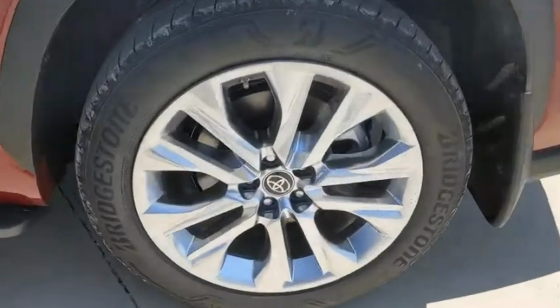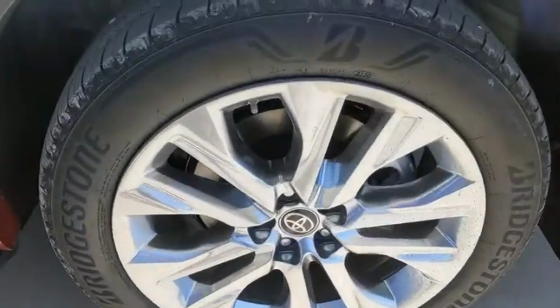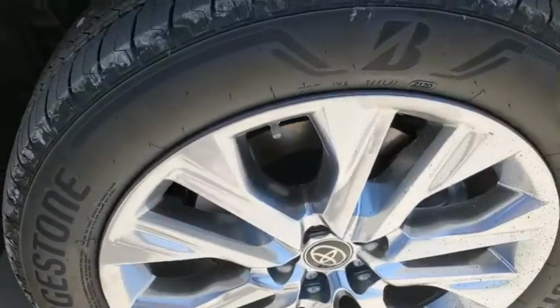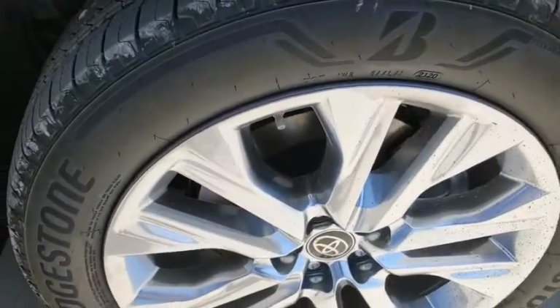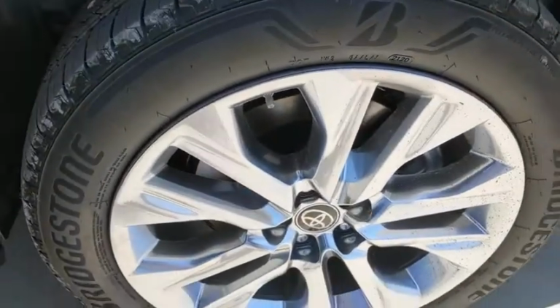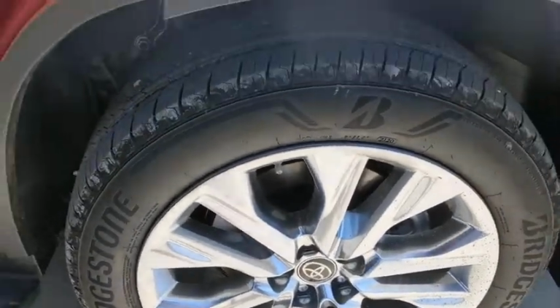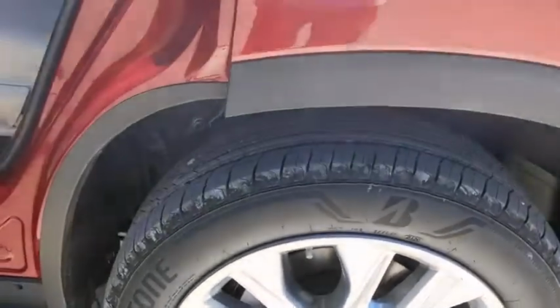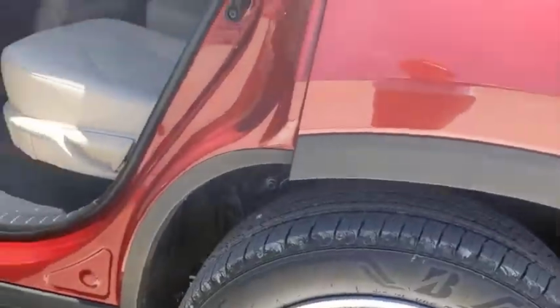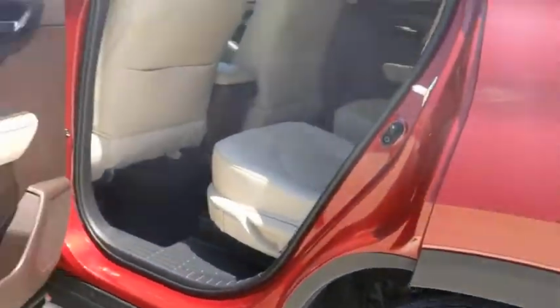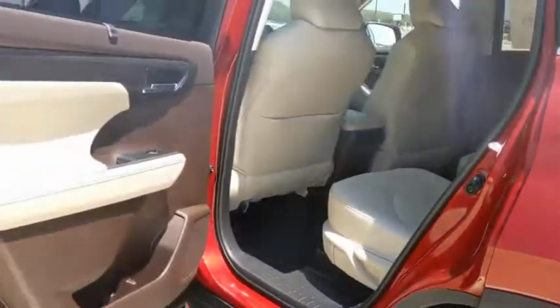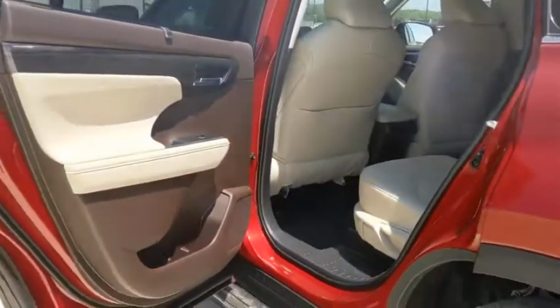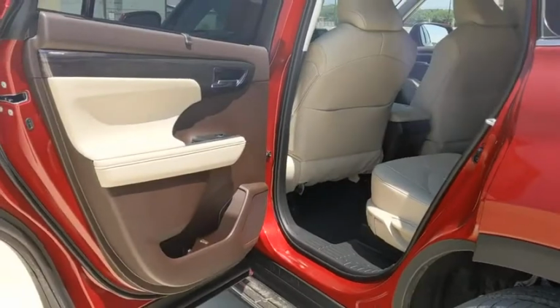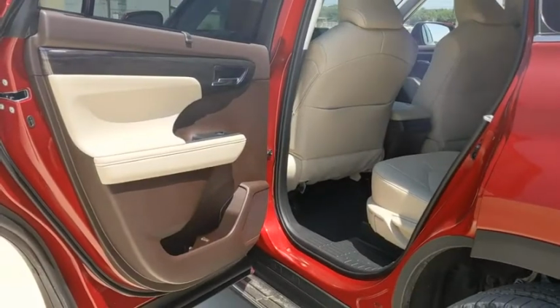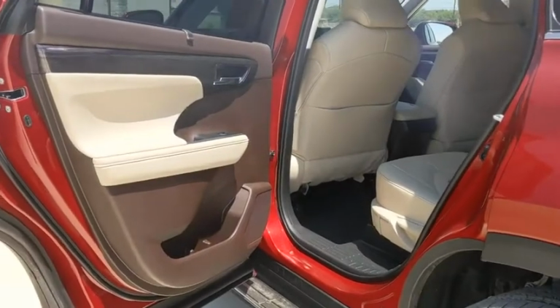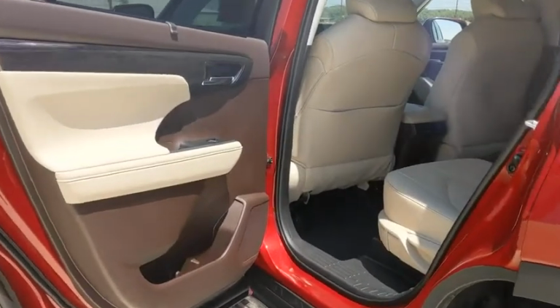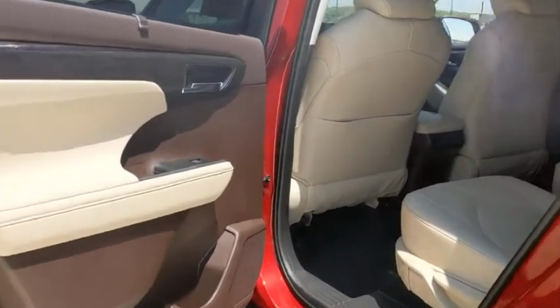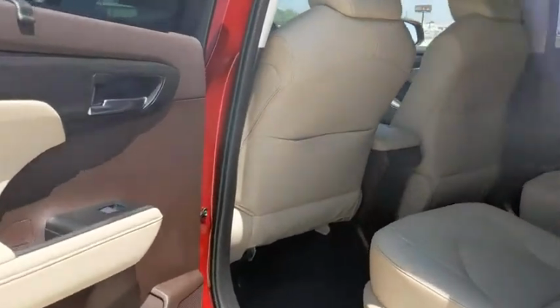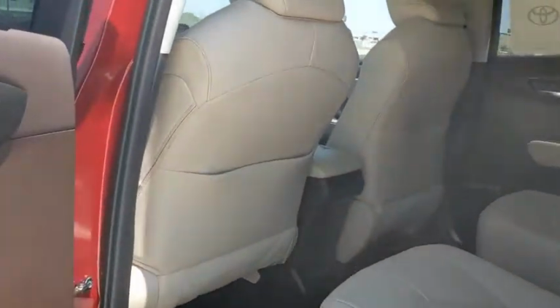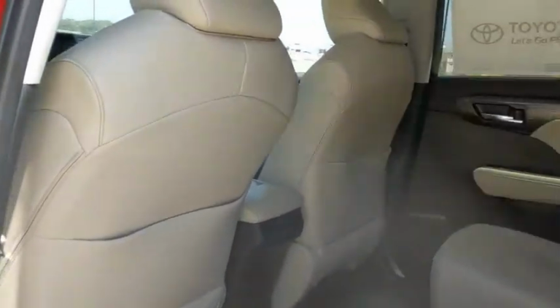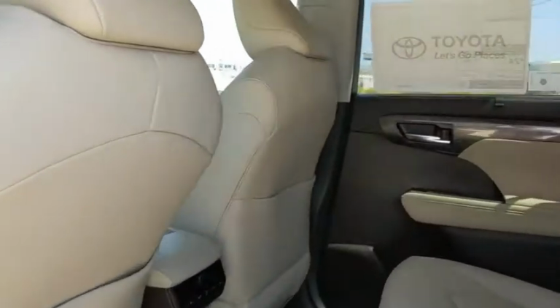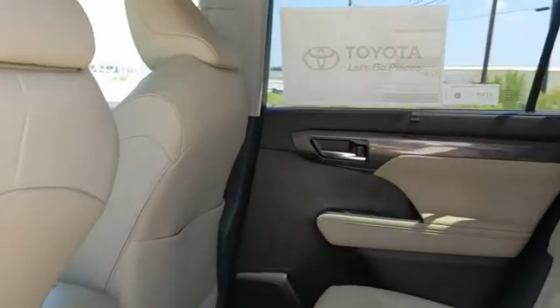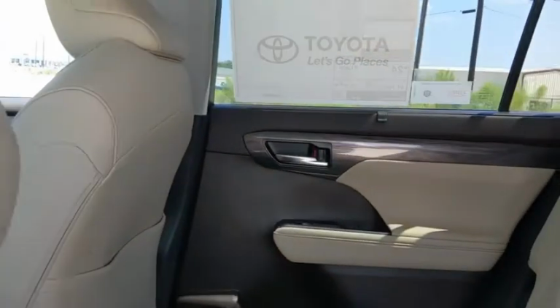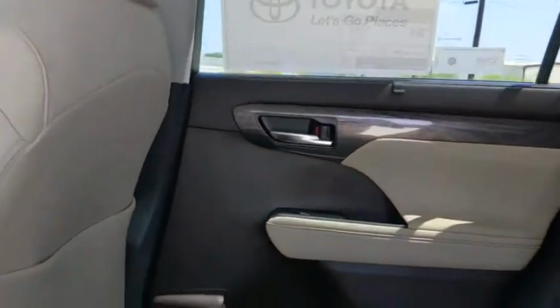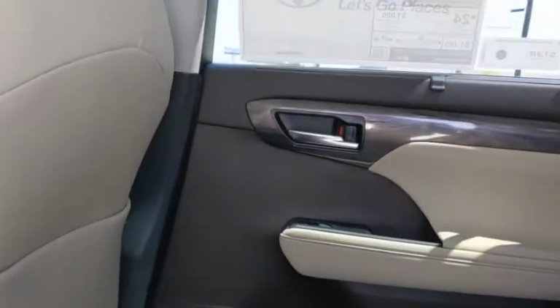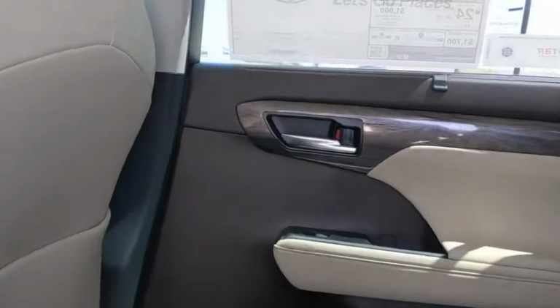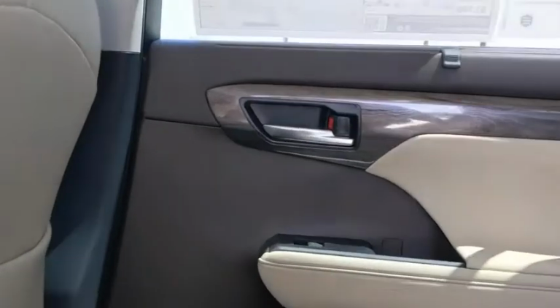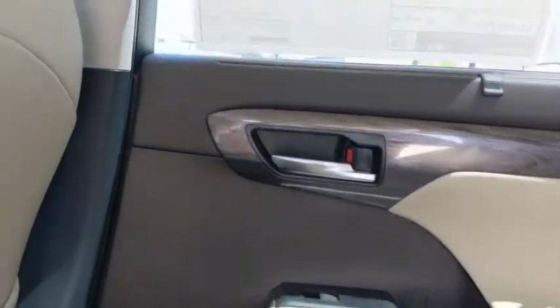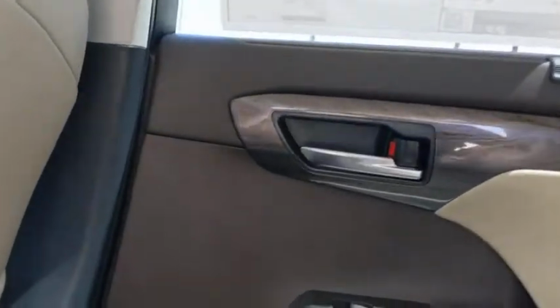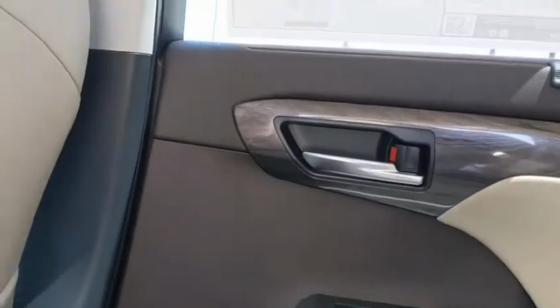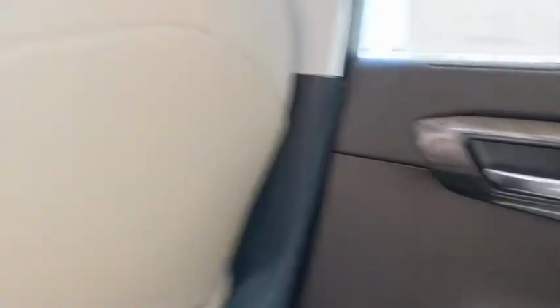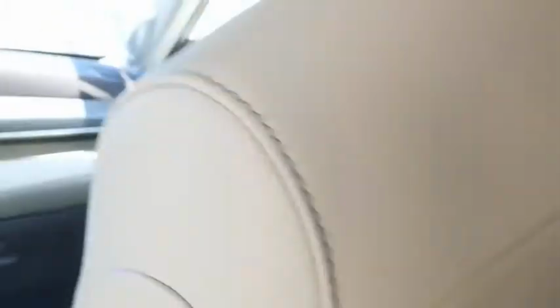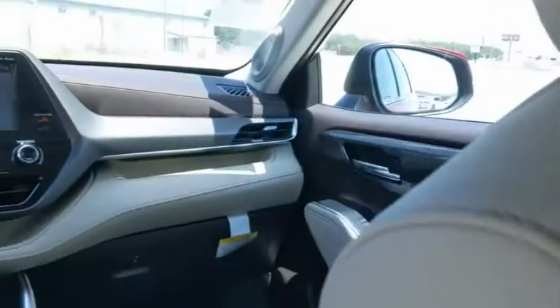Power windows, rear window defroster, security system, heated steering wheel, heated front seat, trip computer, fog lights, leather seats, power moonroof, remote keyless entry, brake assist, tachometer.